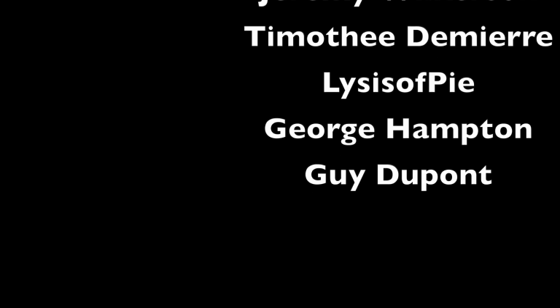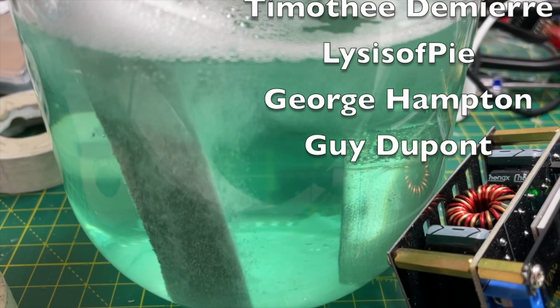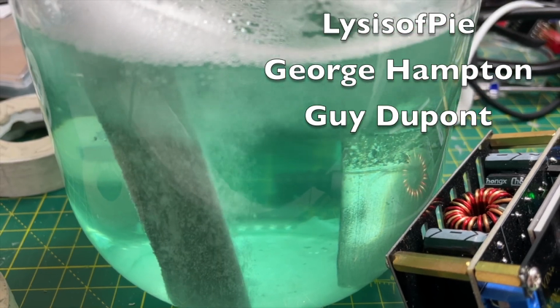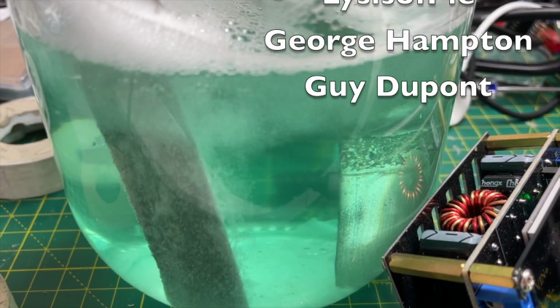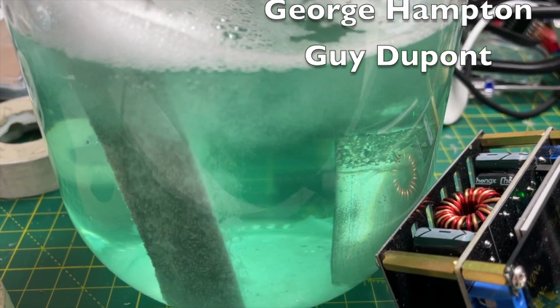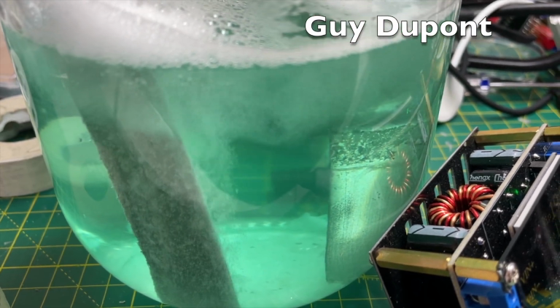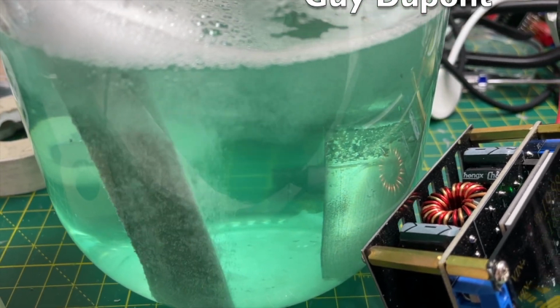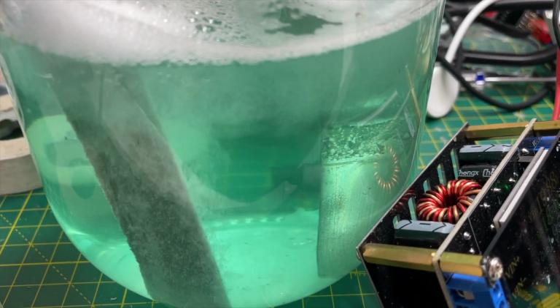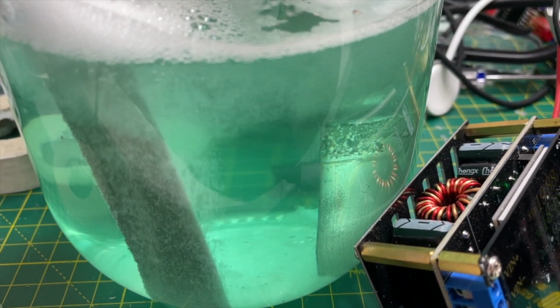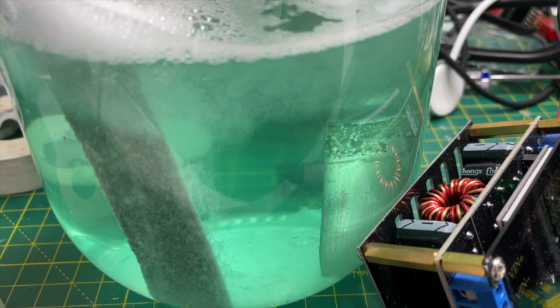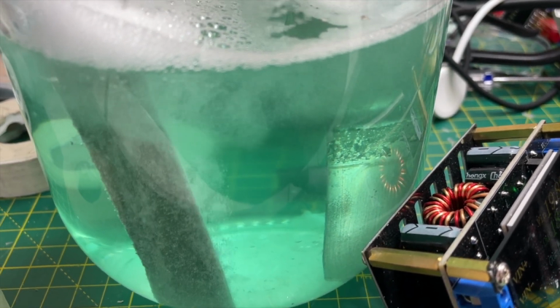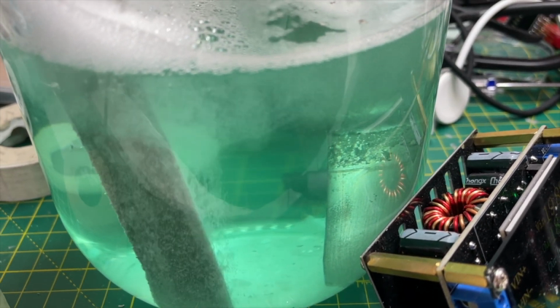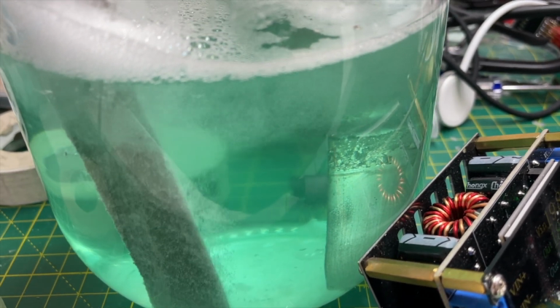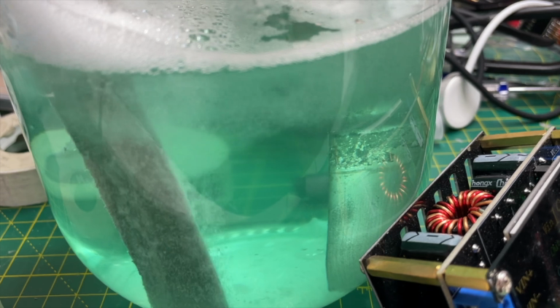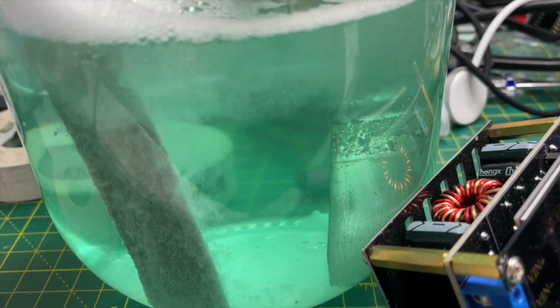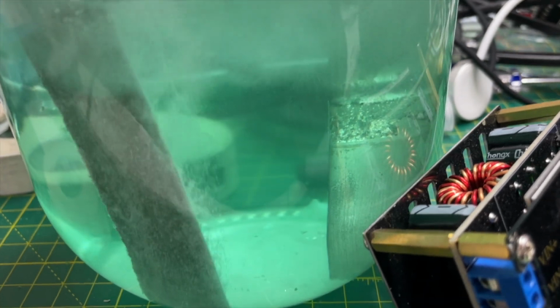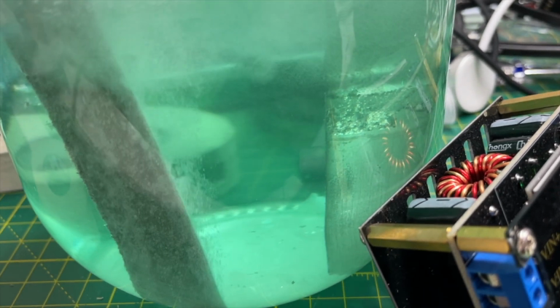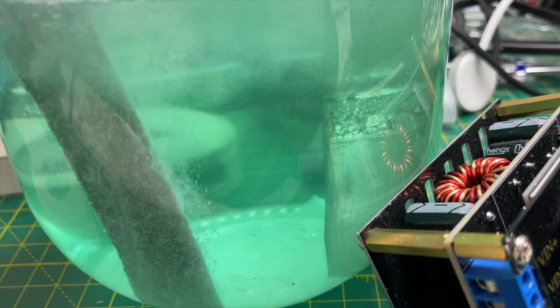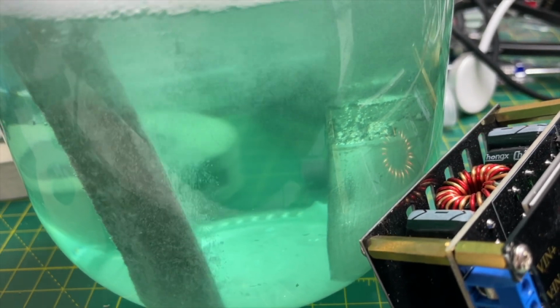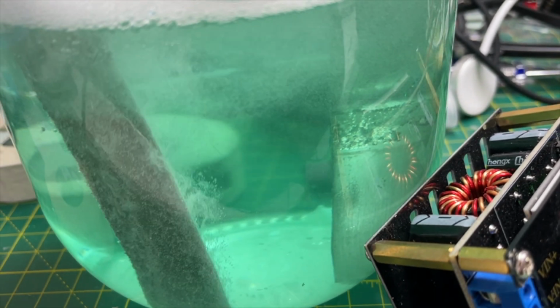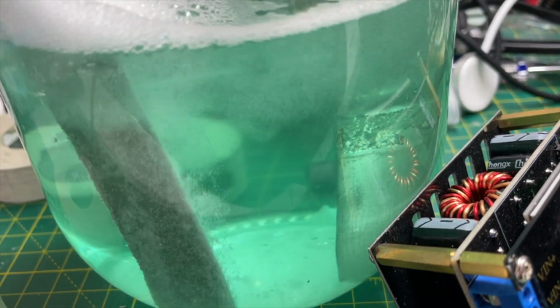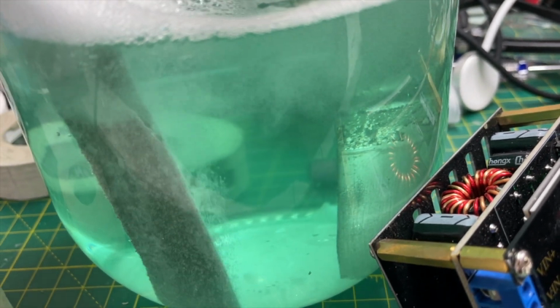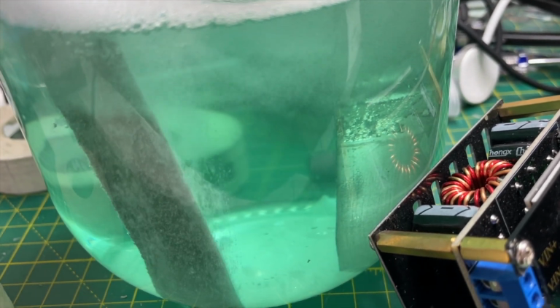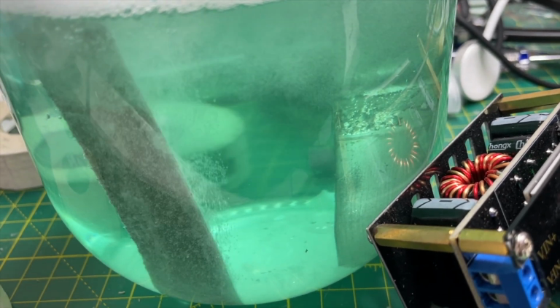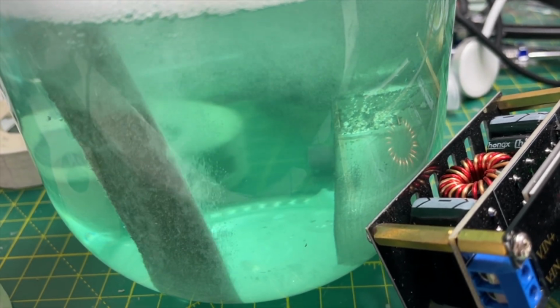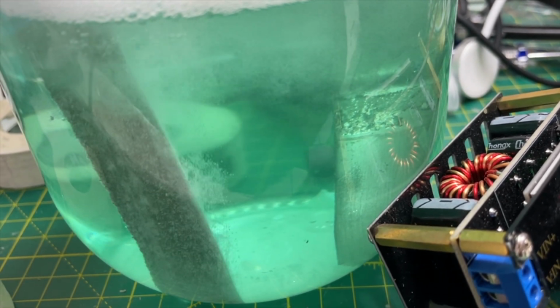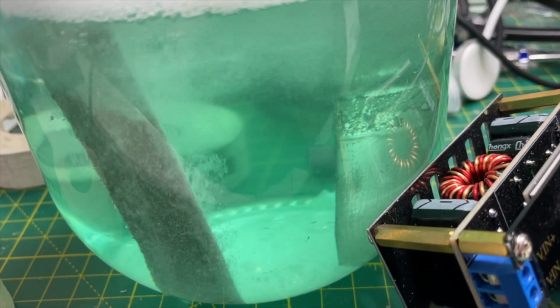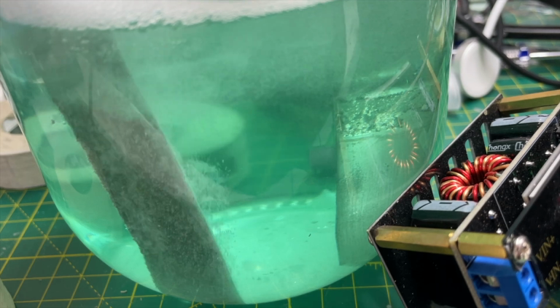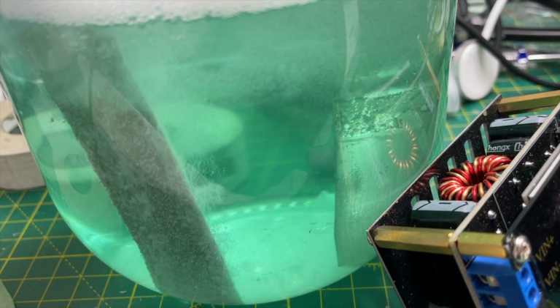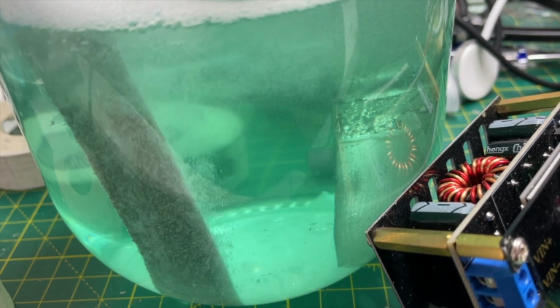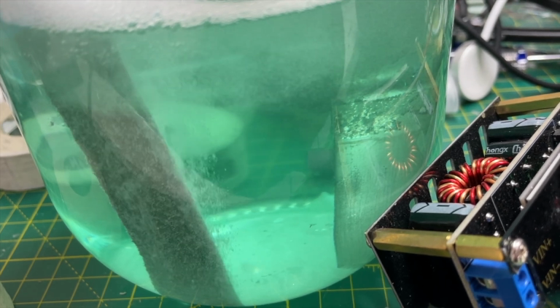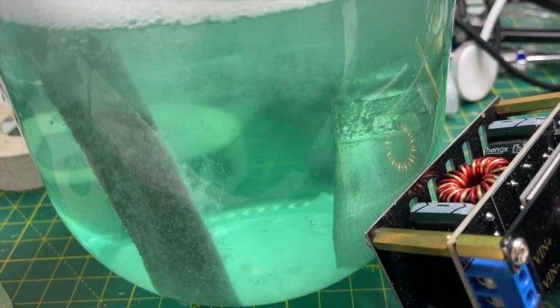I'm just doing a quick recharge of my electroplating liquid. Not sure what state it's in — it looks slightly cloudy, but hopefully it will be okay. I'm just putting a bit more nickel into the solution.